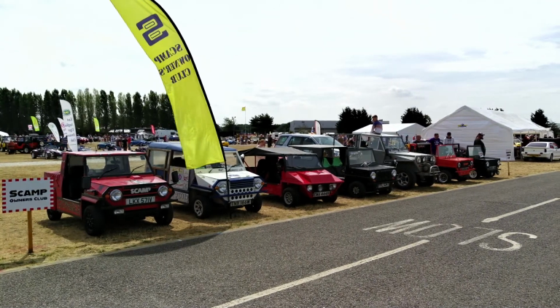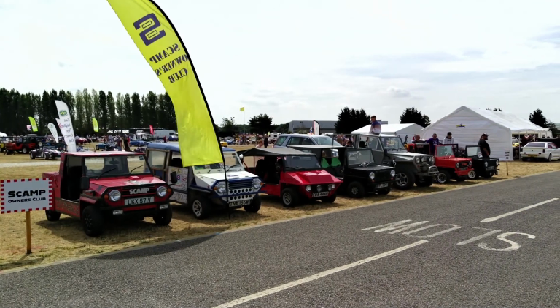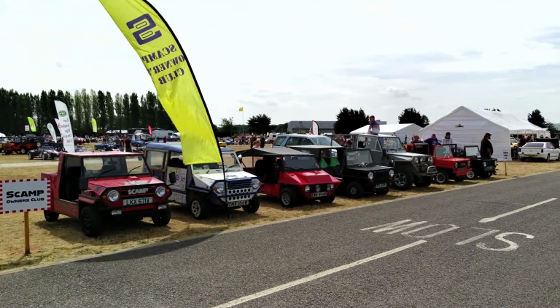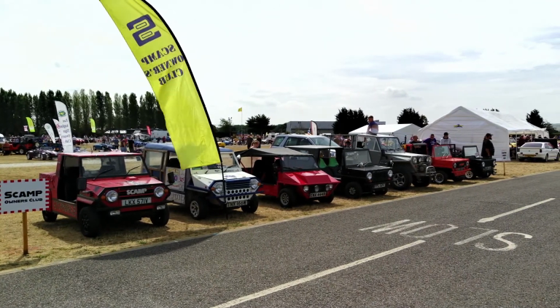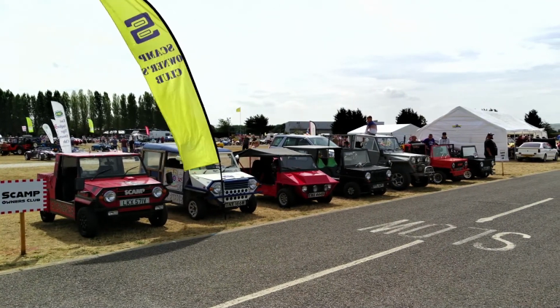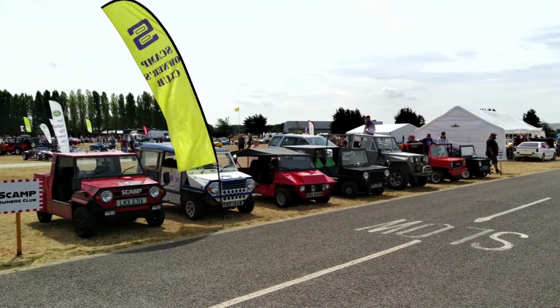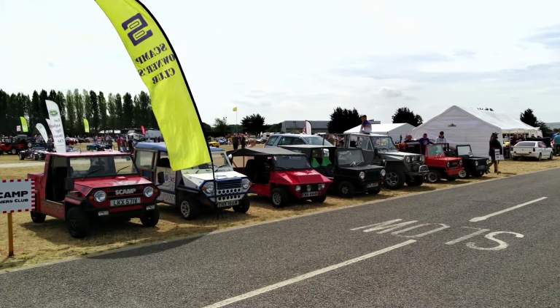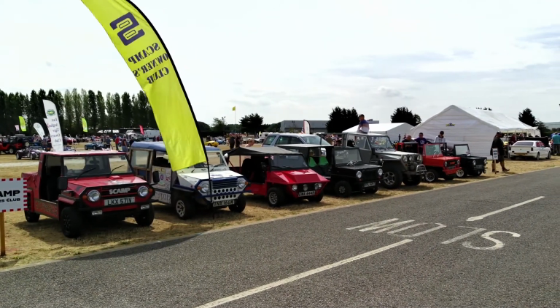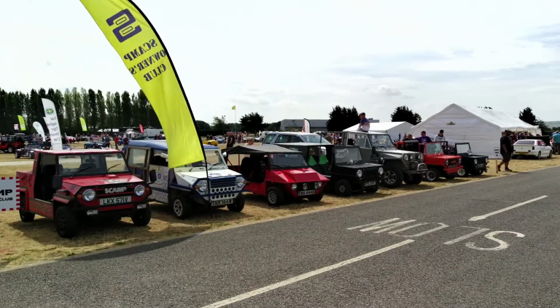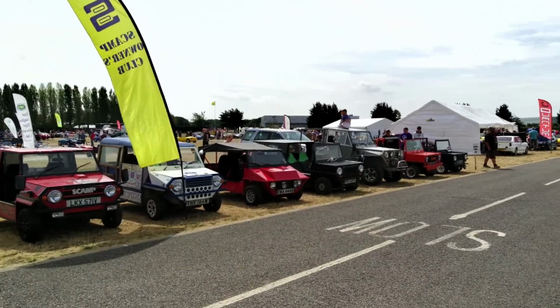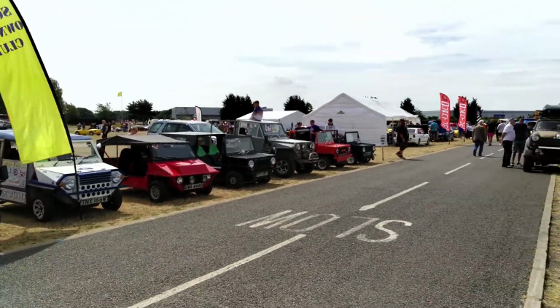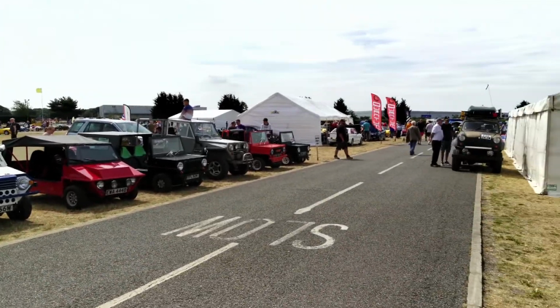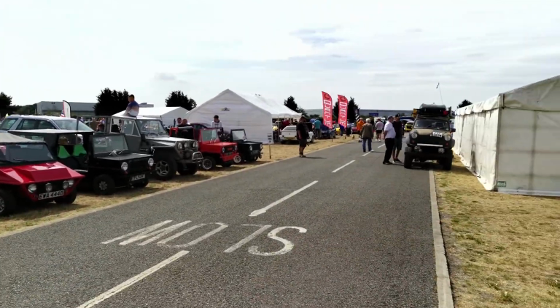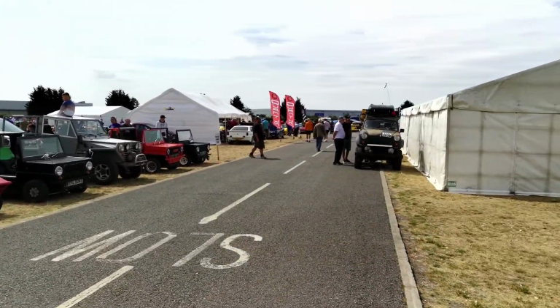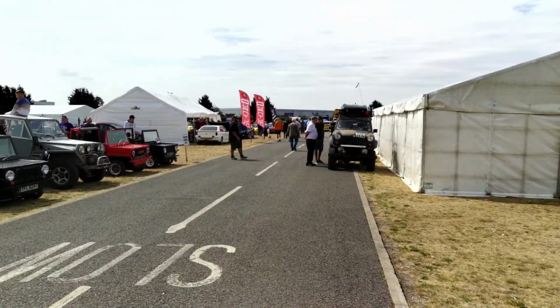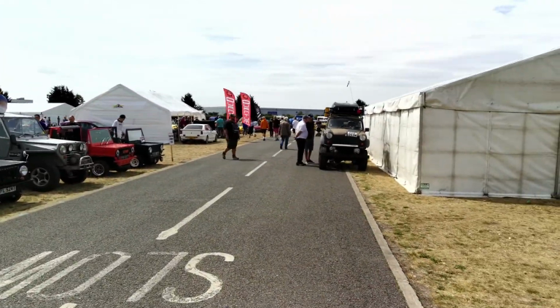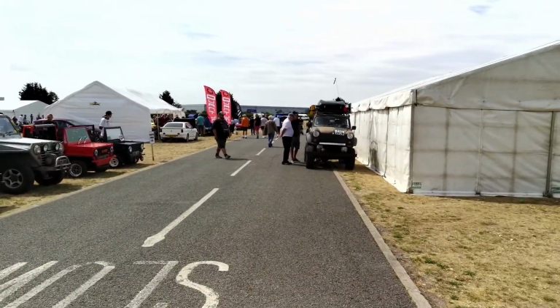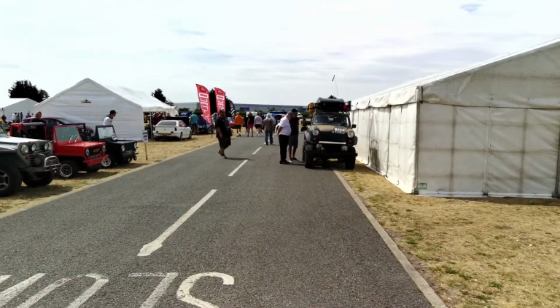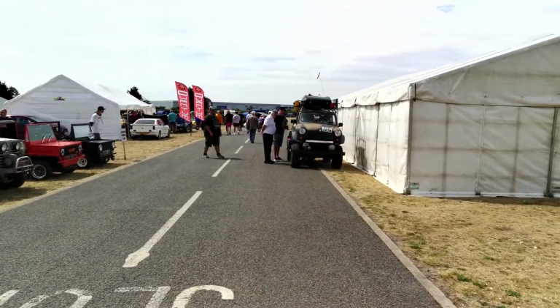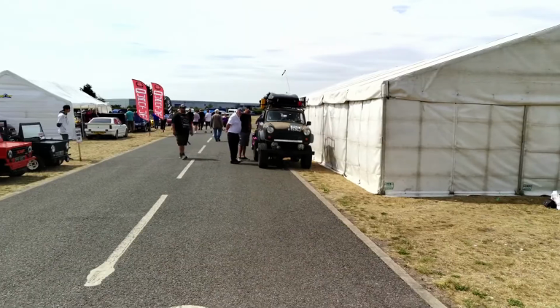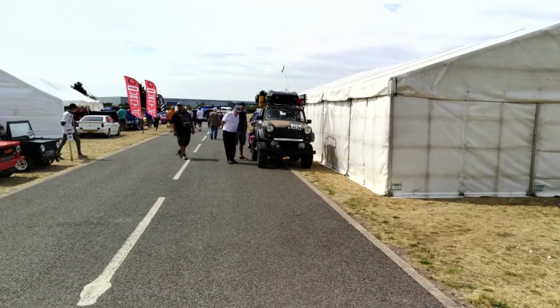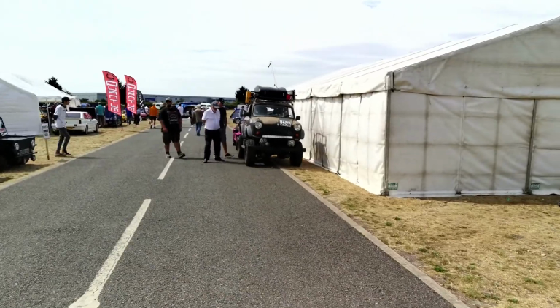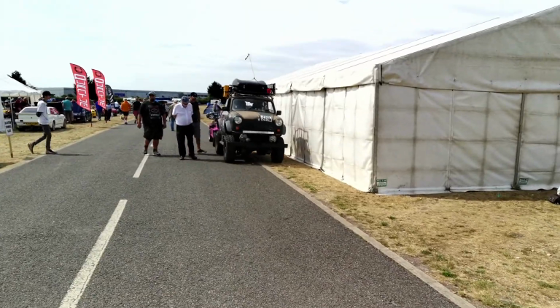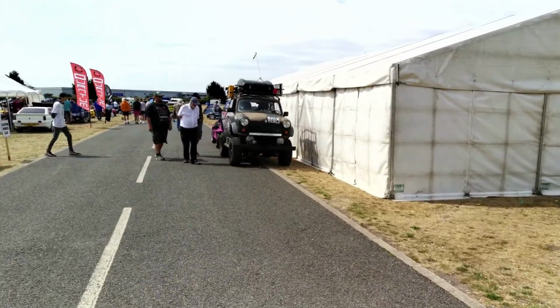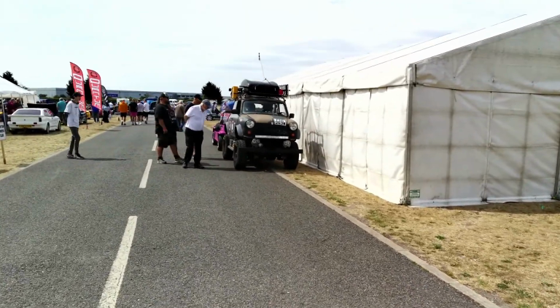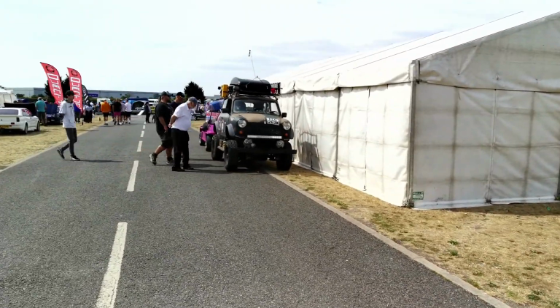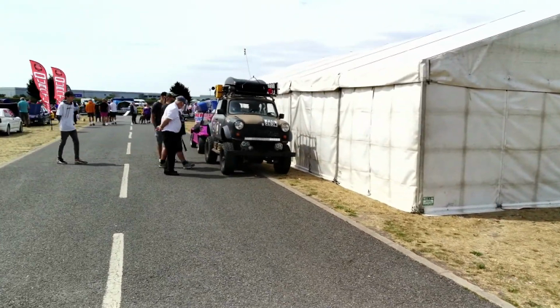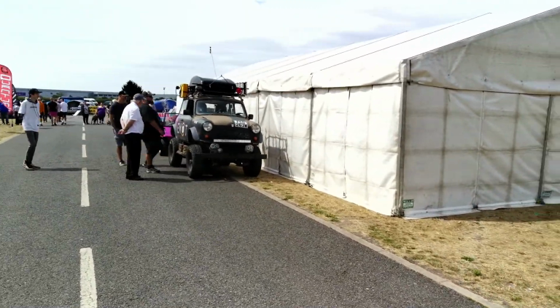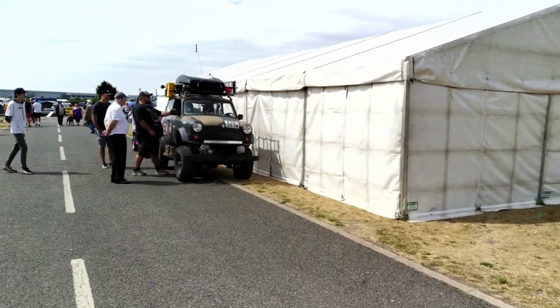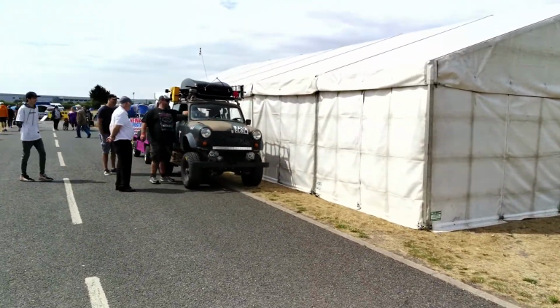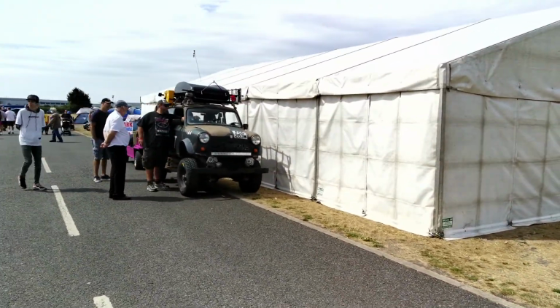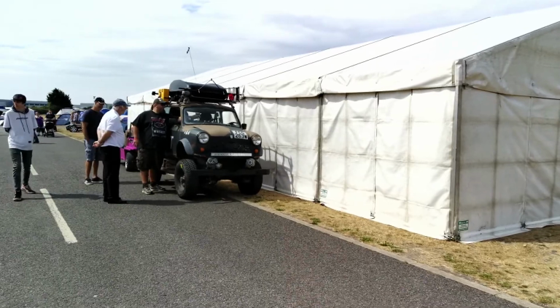Outside, the Scamp owners — isn't it great to see a group of Scamps? And they came with some very interesting vehicles. We'll come back to this one later.